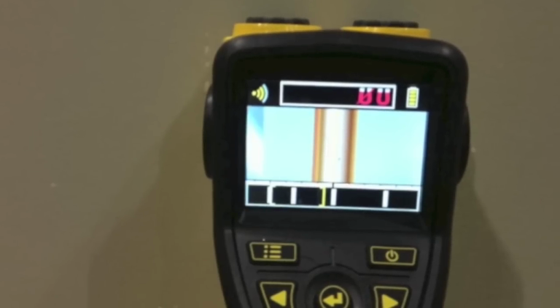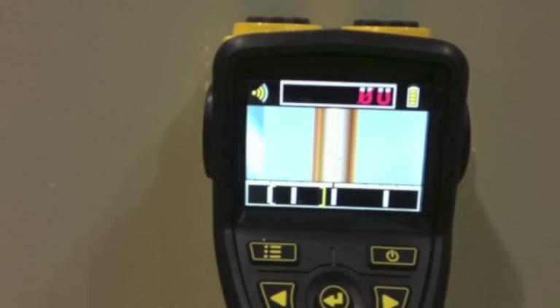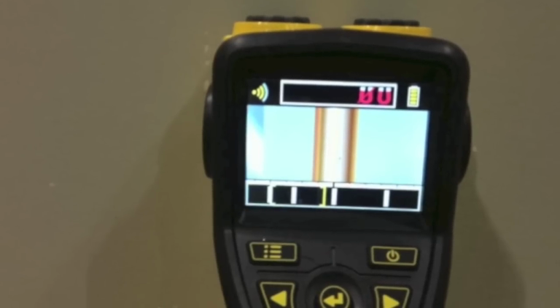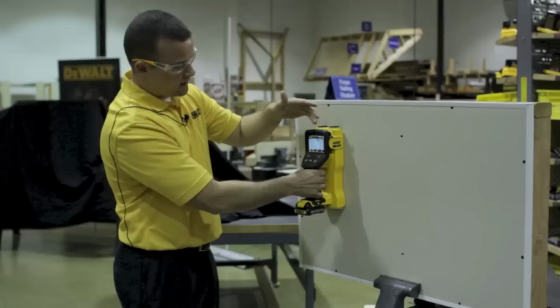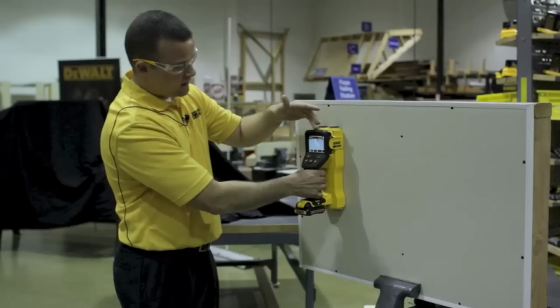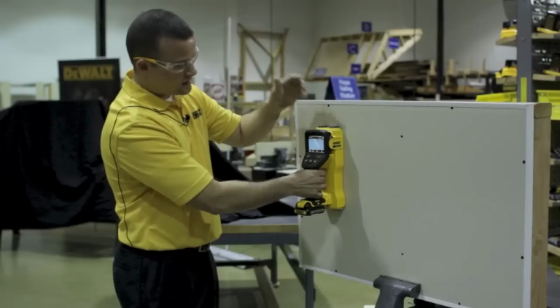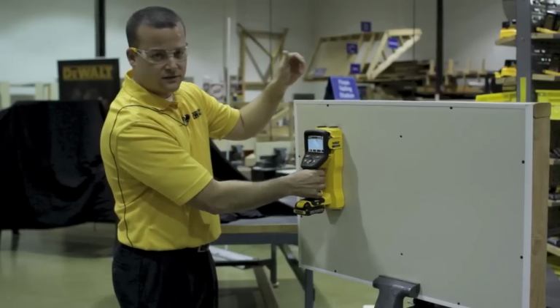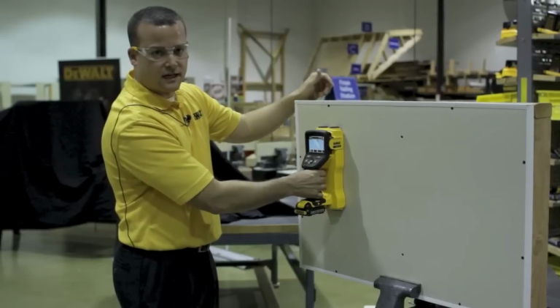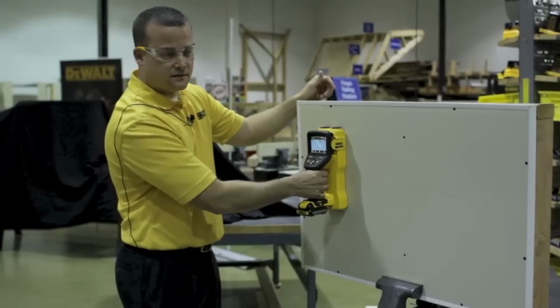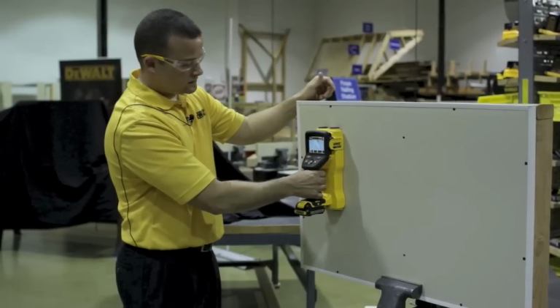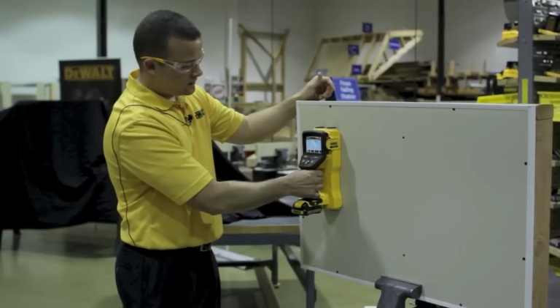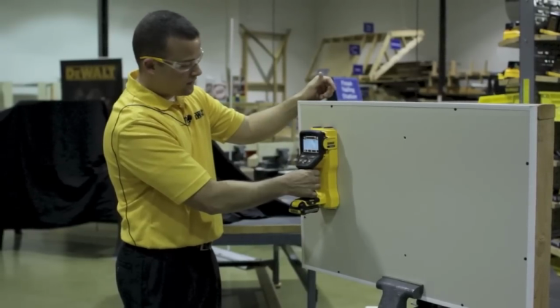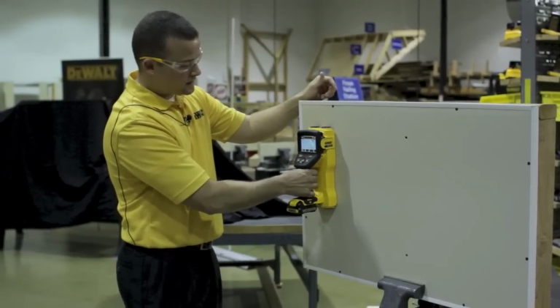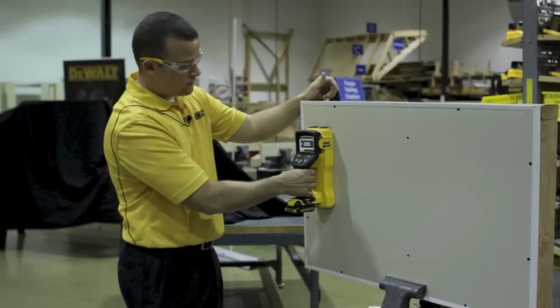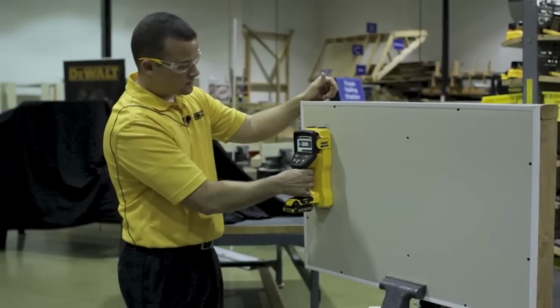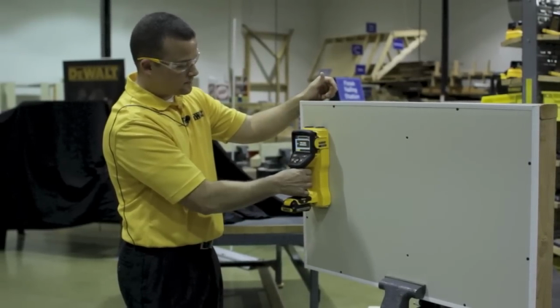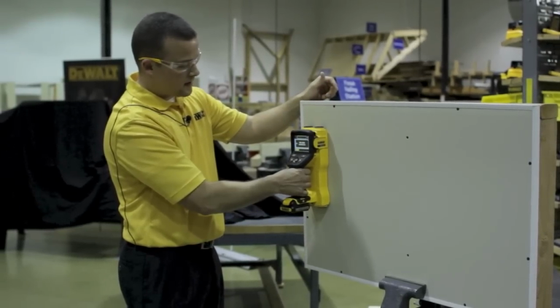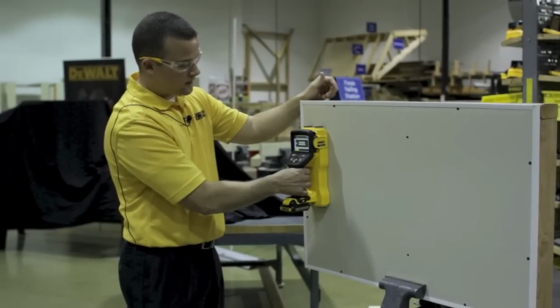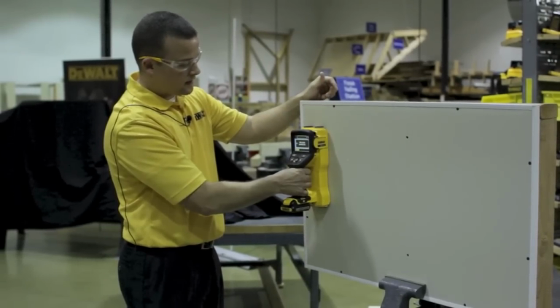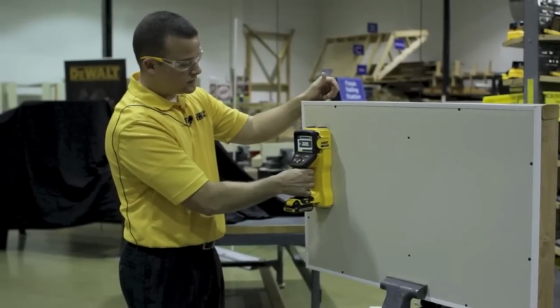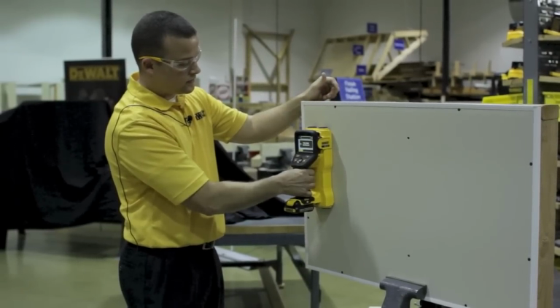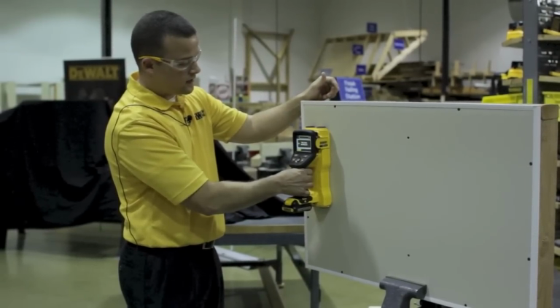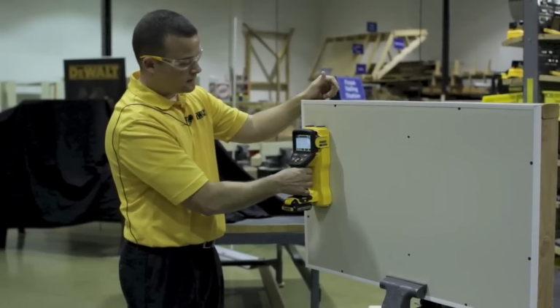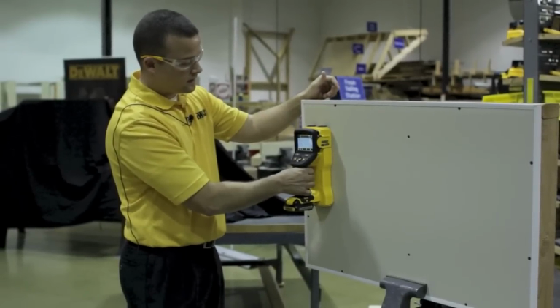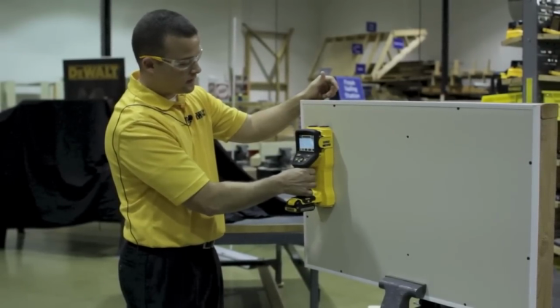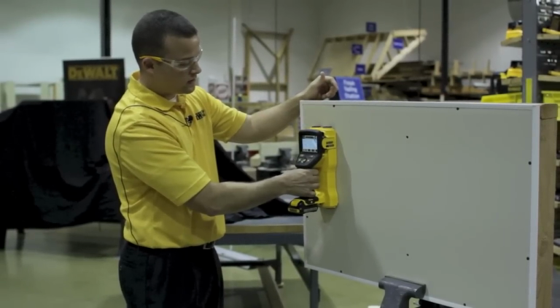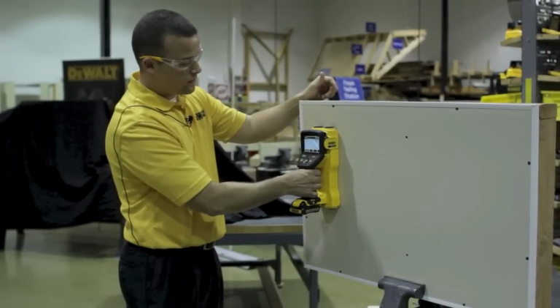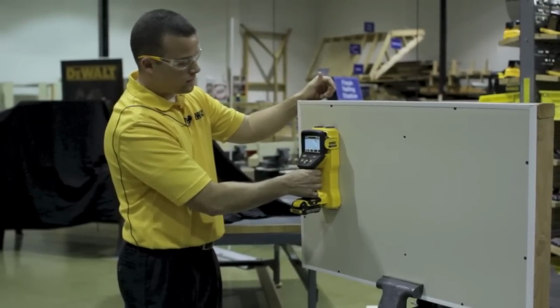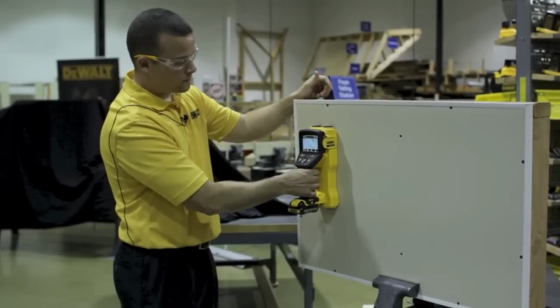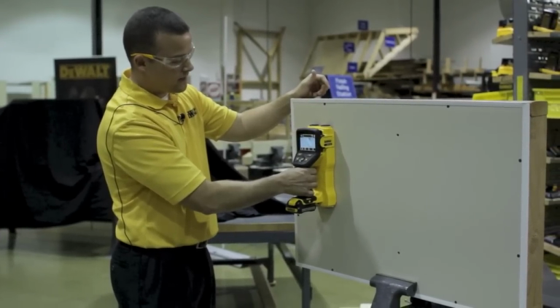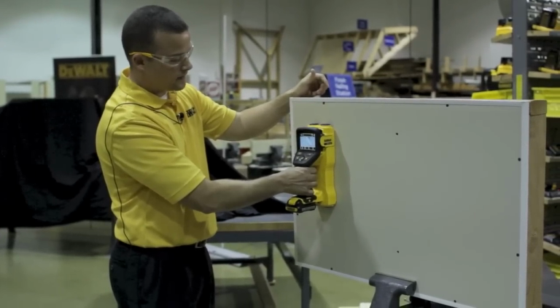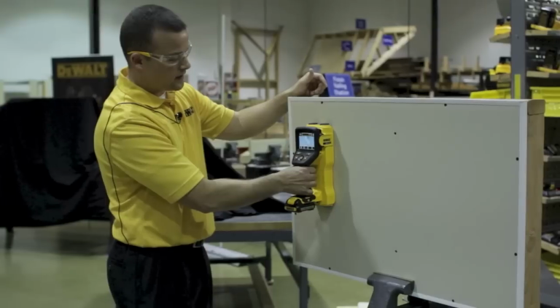And here we have a steel stud to show you exactly what's behind there, and then as soon as you get off it, it'll show you when you're pre-mapping again.